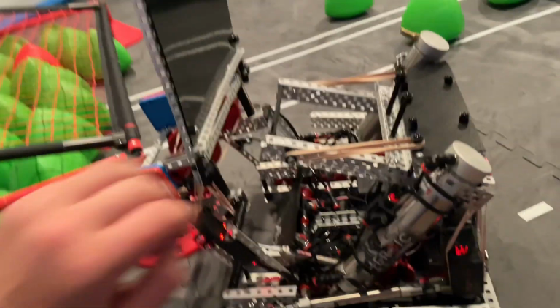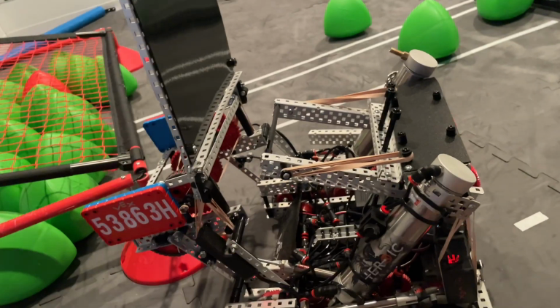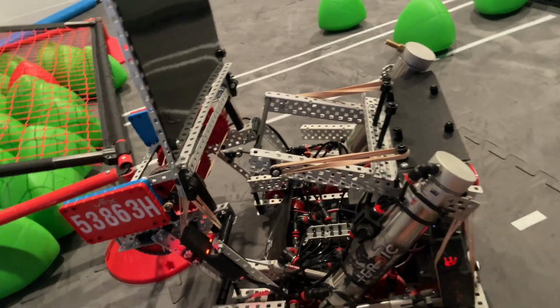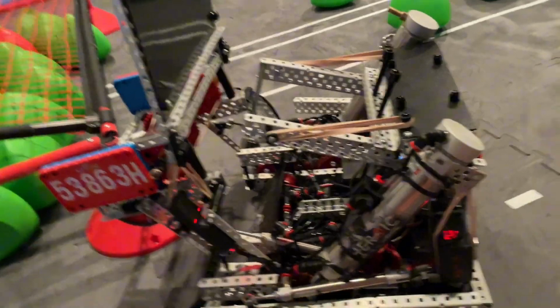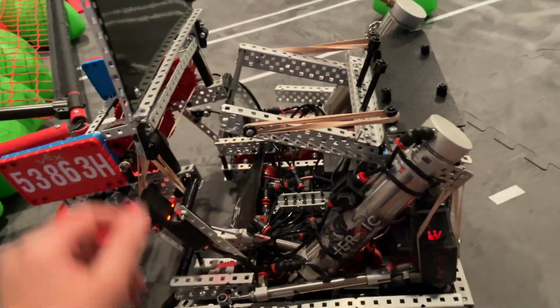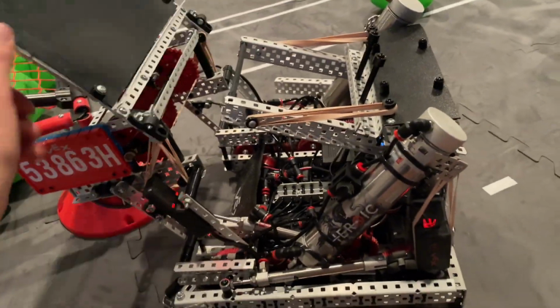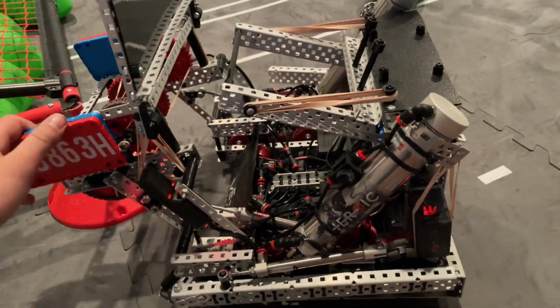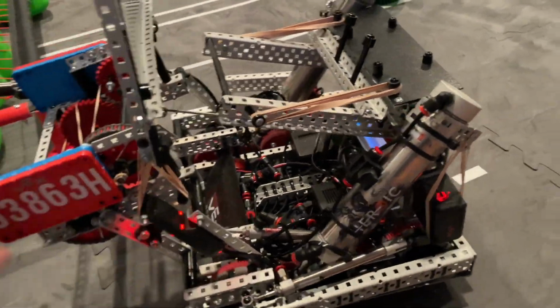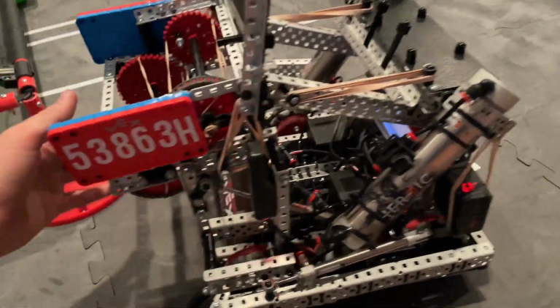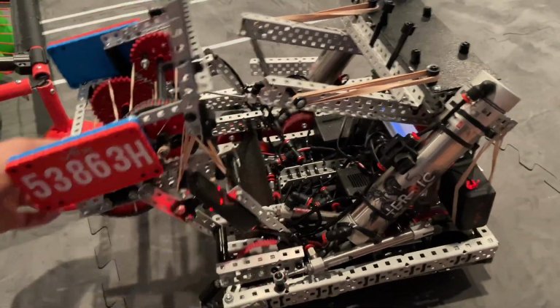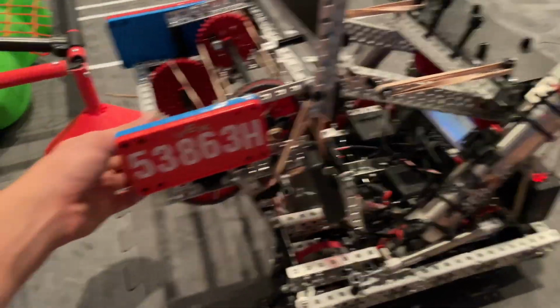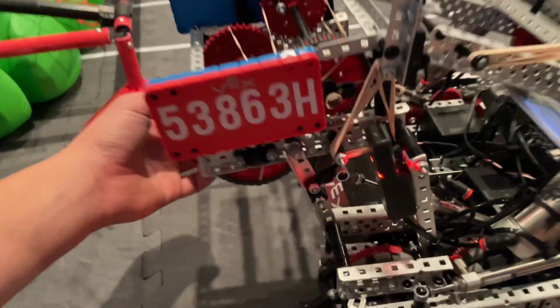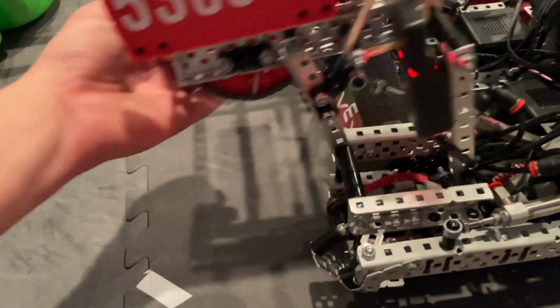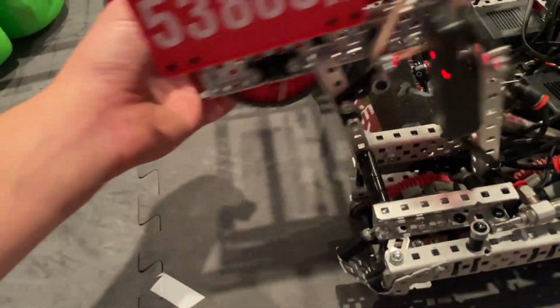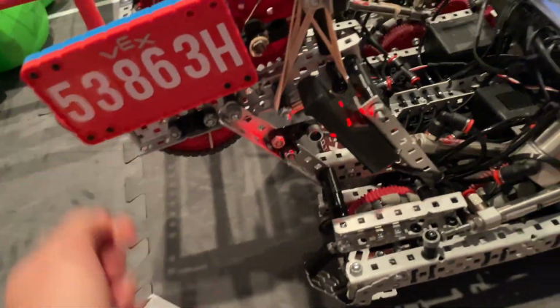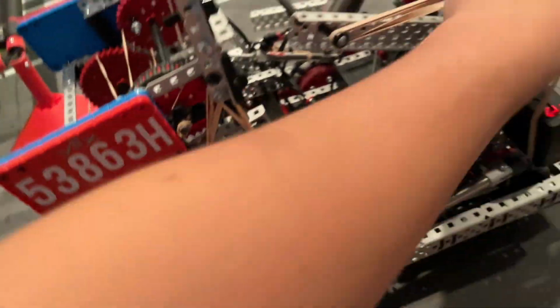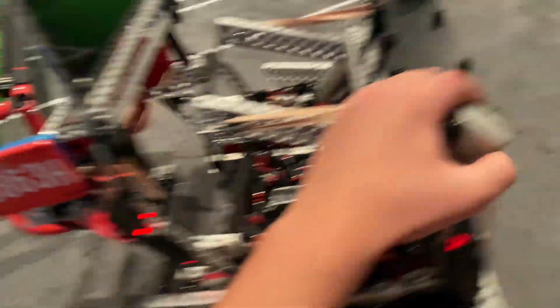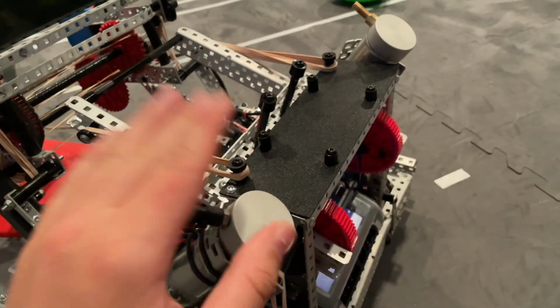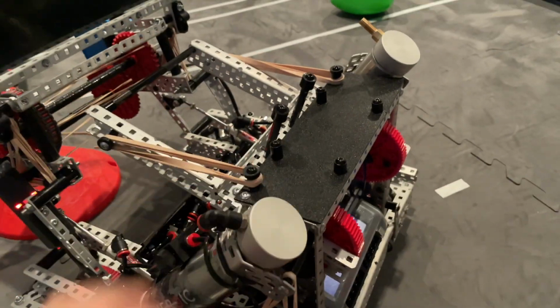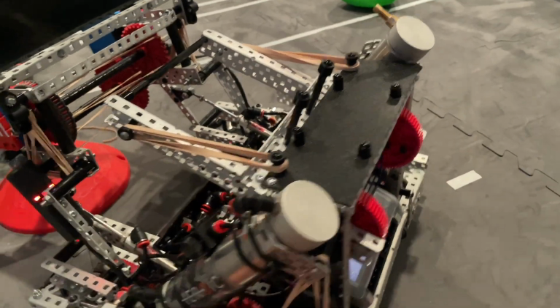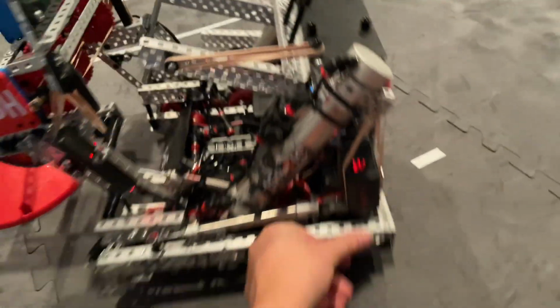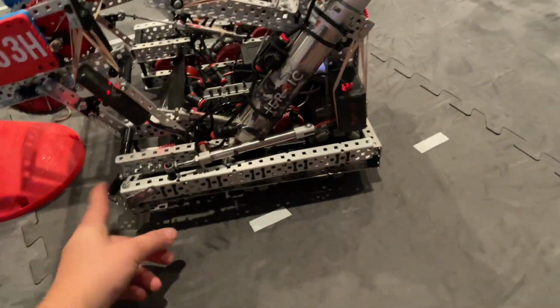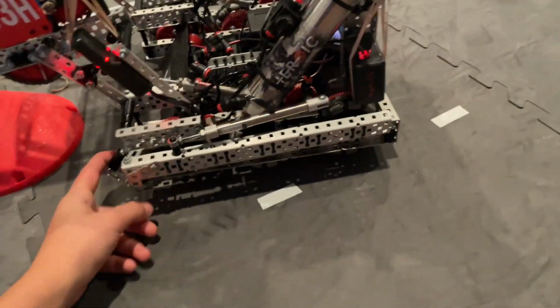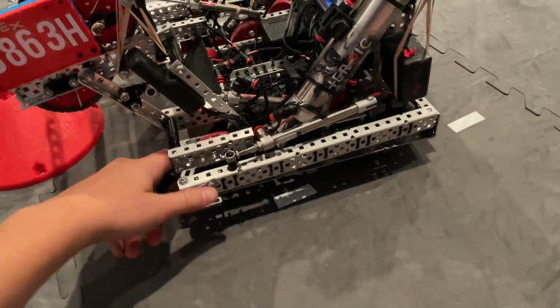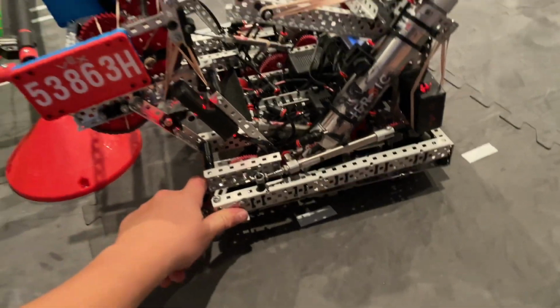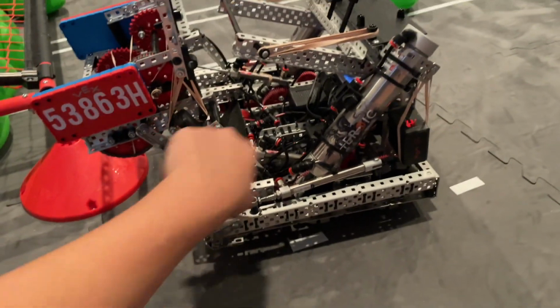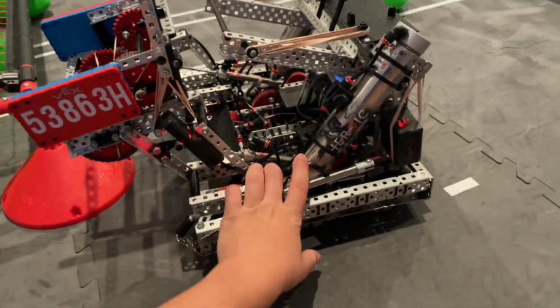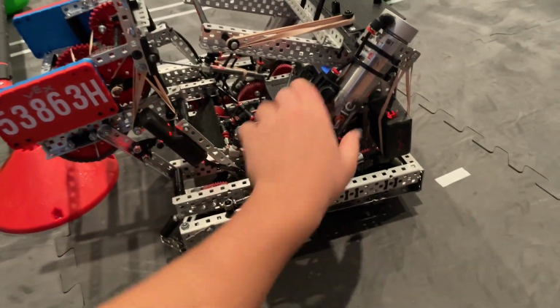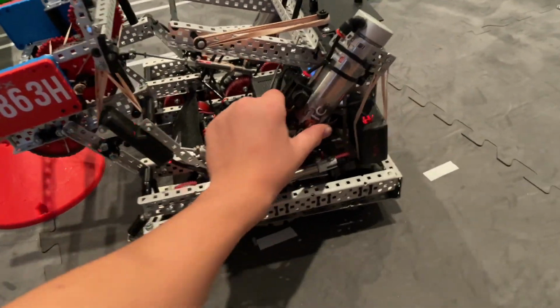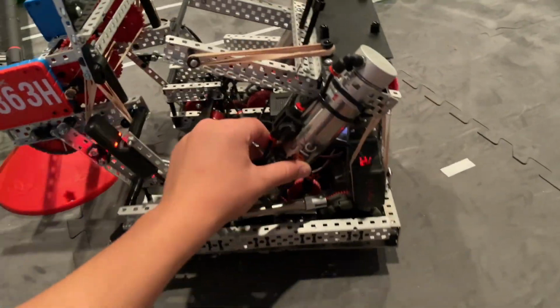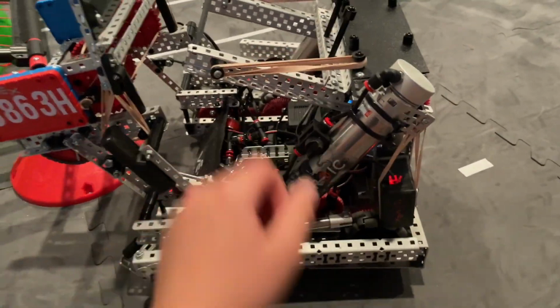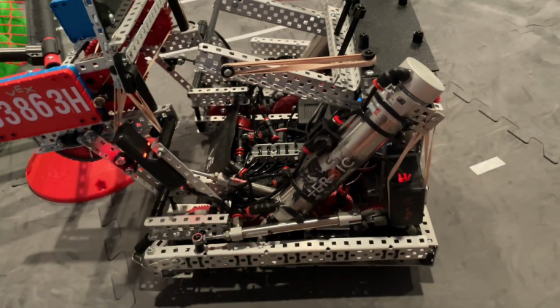My favorite parts of the robot are probably the blocker, the joints on the intake, and the puncher. I built this whole robot by myself — I got a team now, and this is going to be great. Good luck in Over Under everybody.